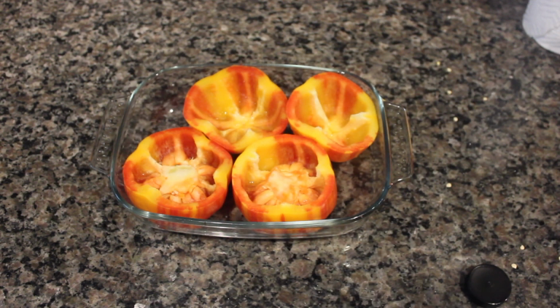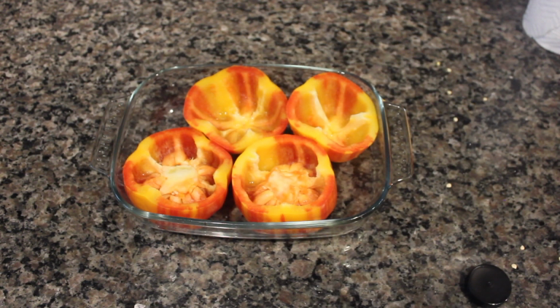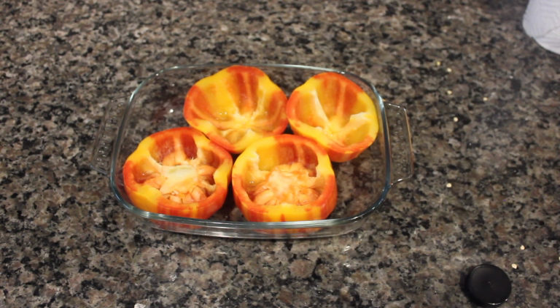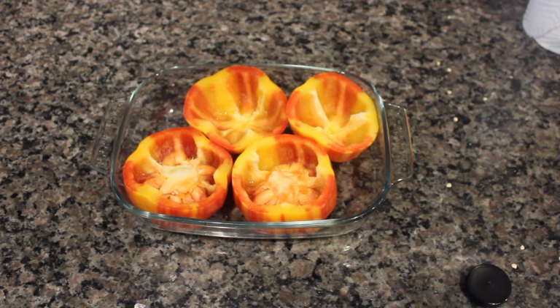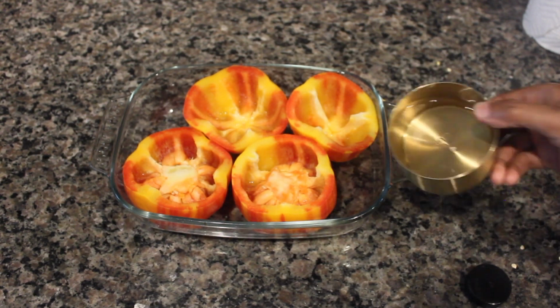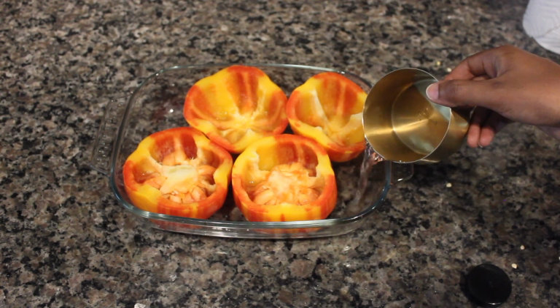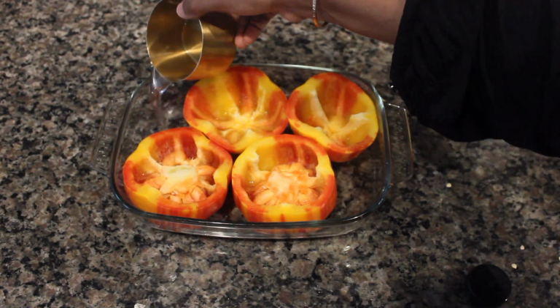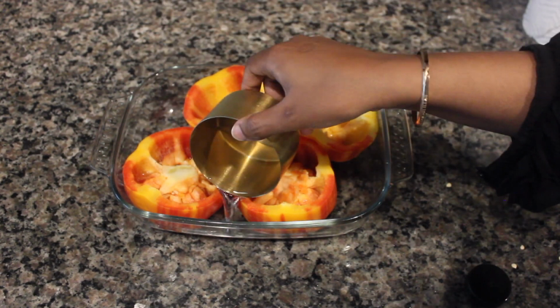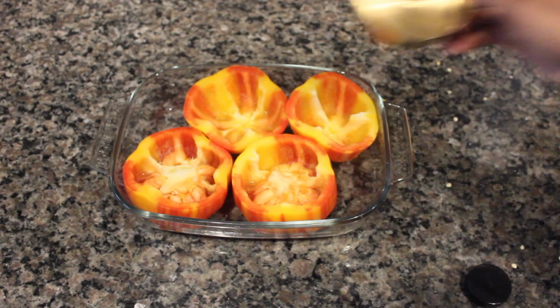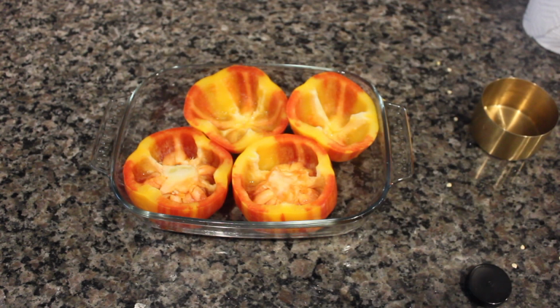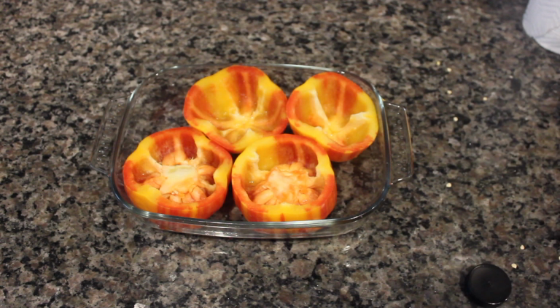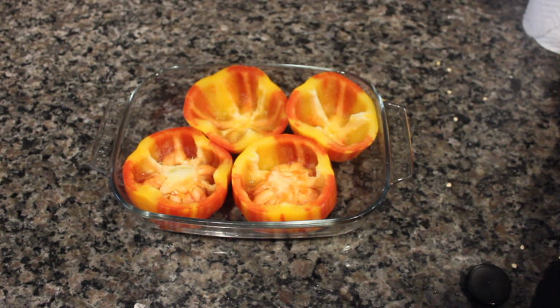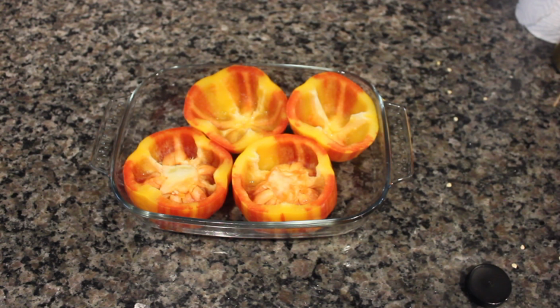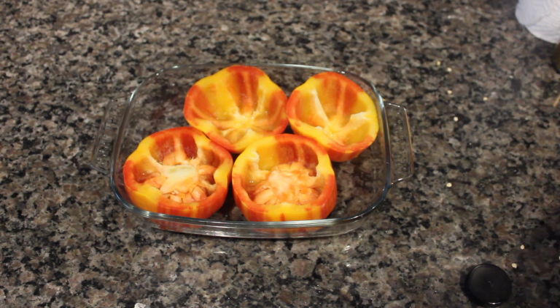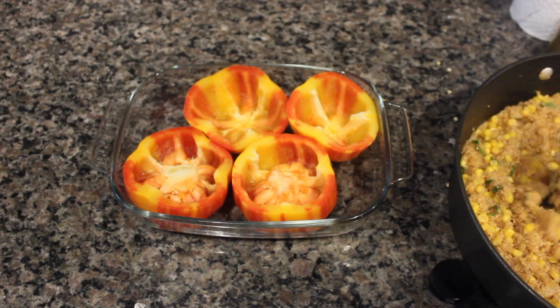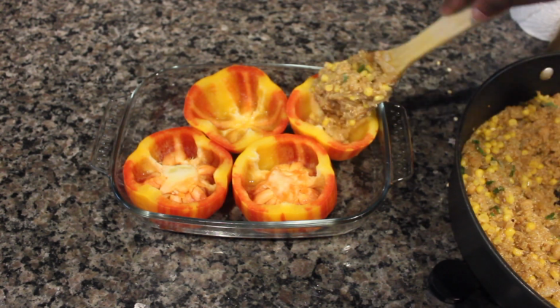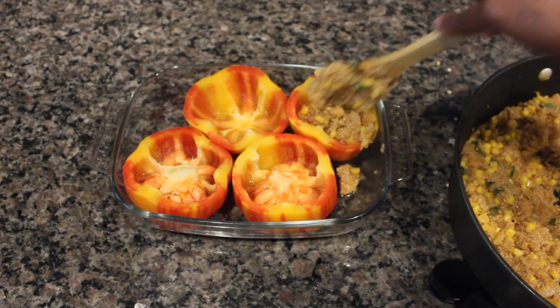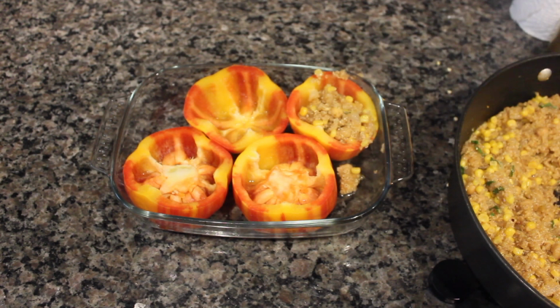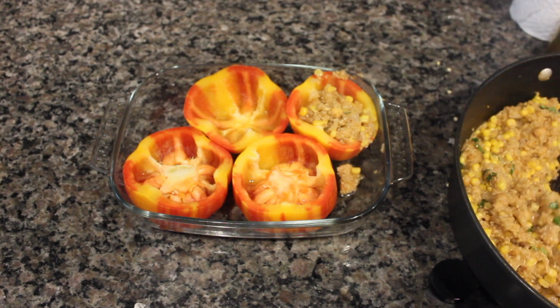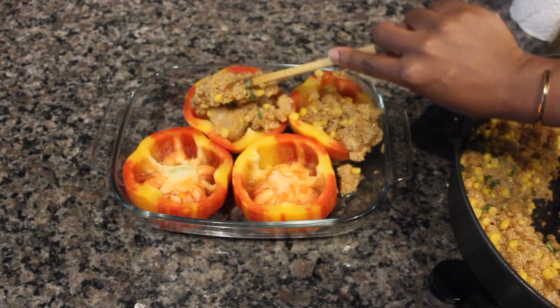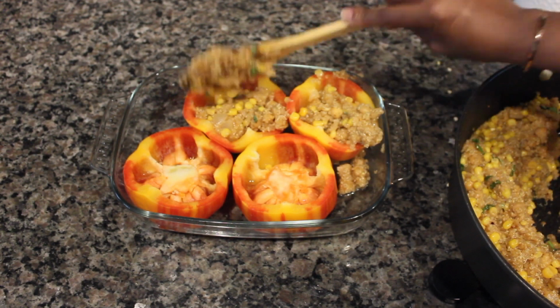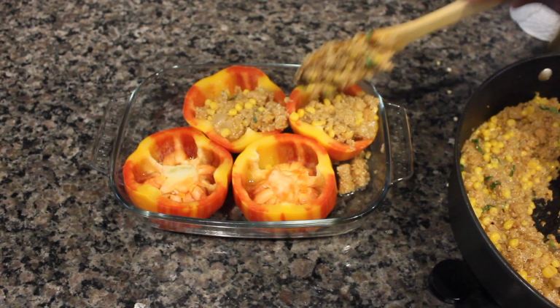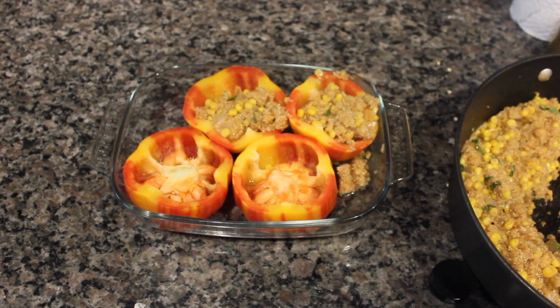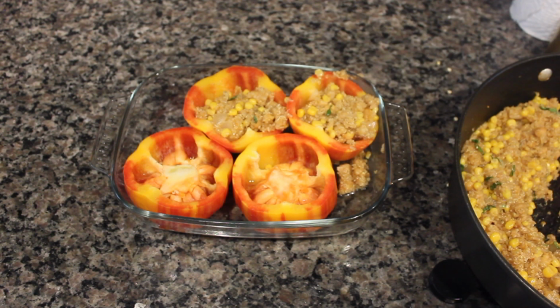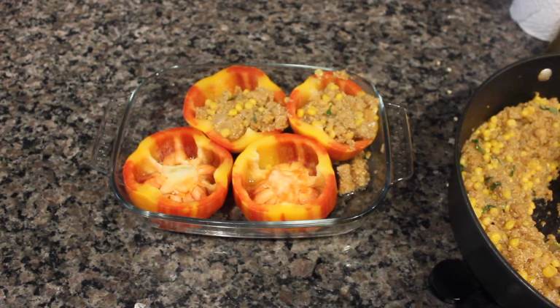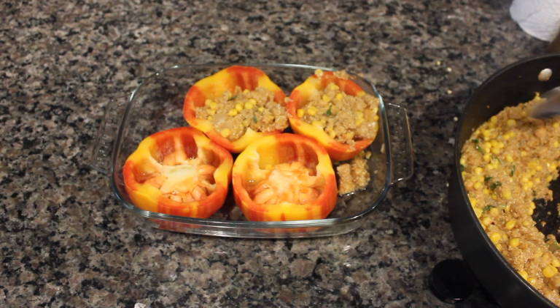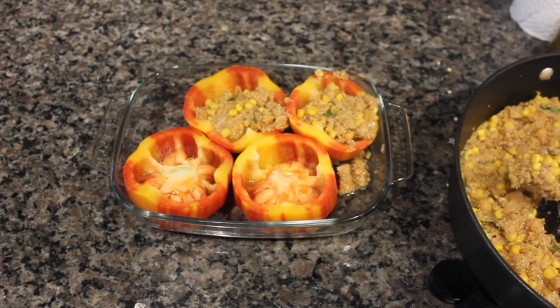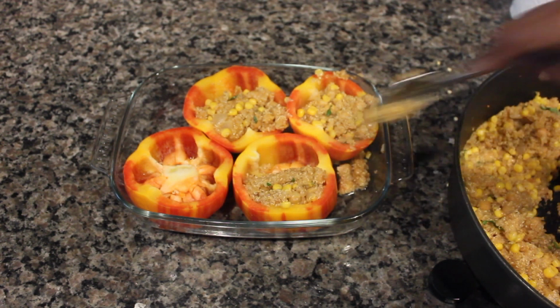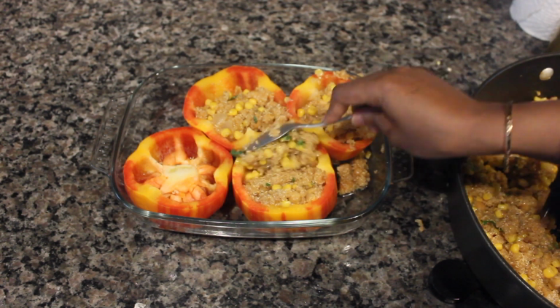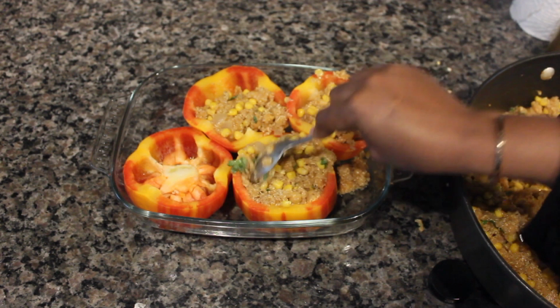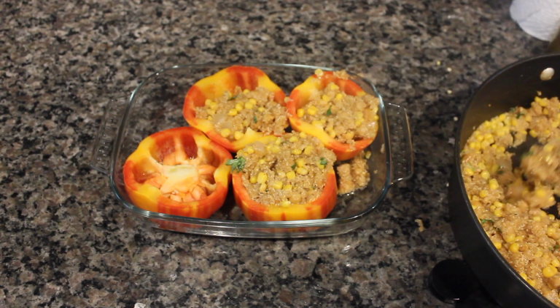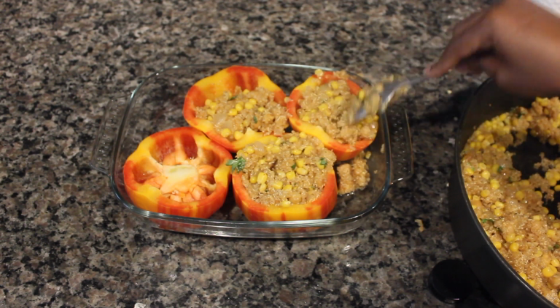Transfer your bell peppers into a baking pan like this, then add a little bit of water — not too much — but this will help cook the bell peppers so they get soft. Now go ahead and stuff your bell peppers until they're completely full.